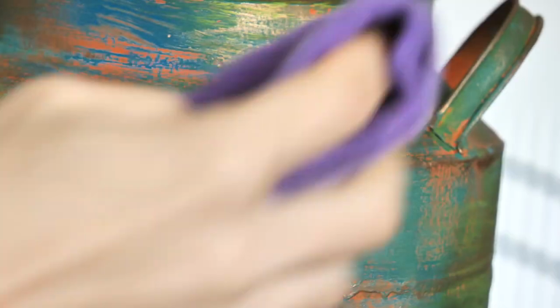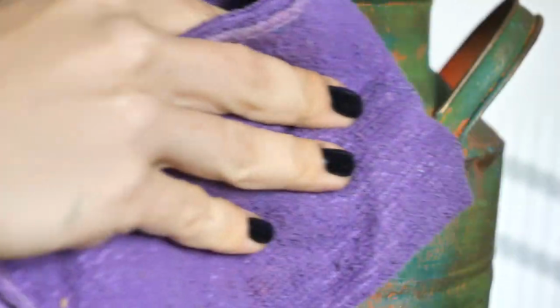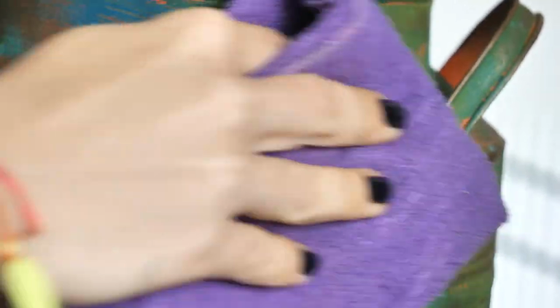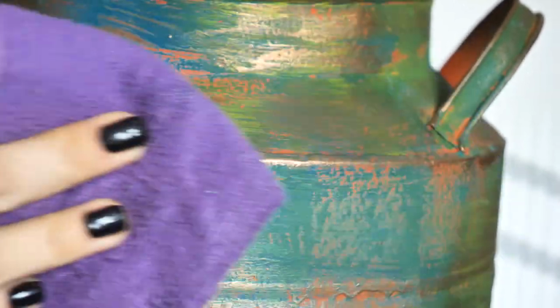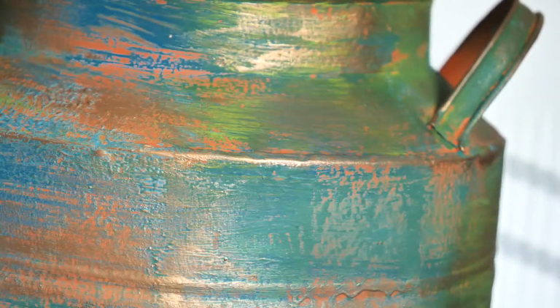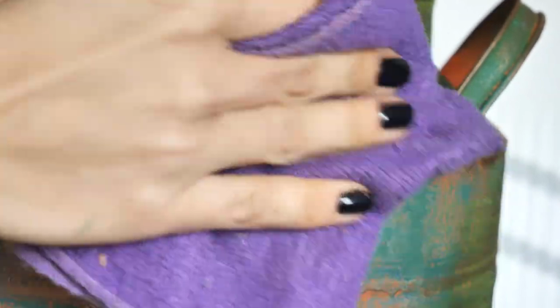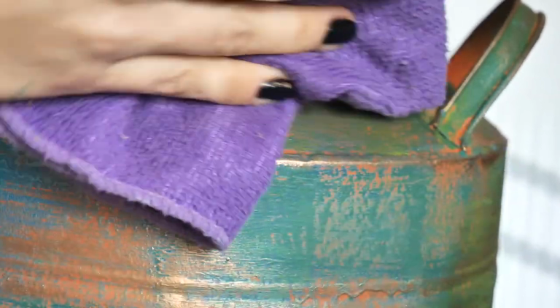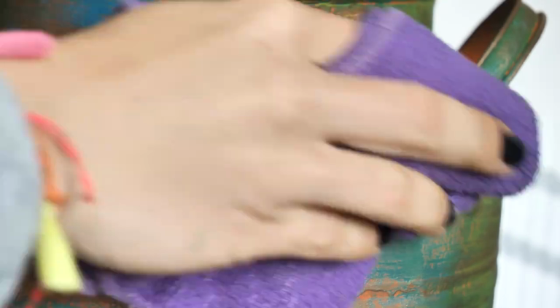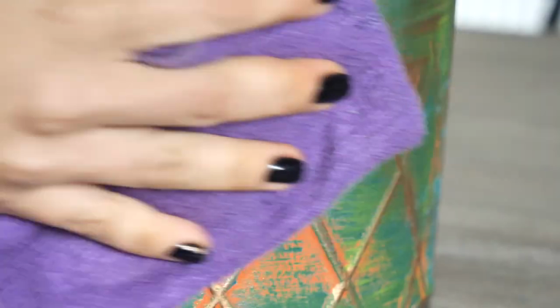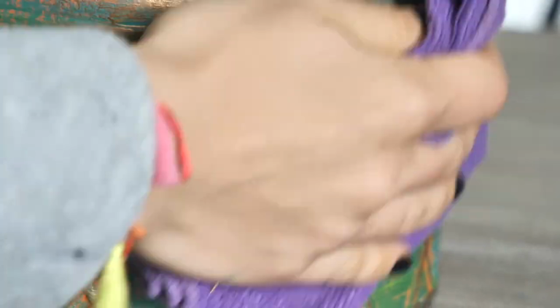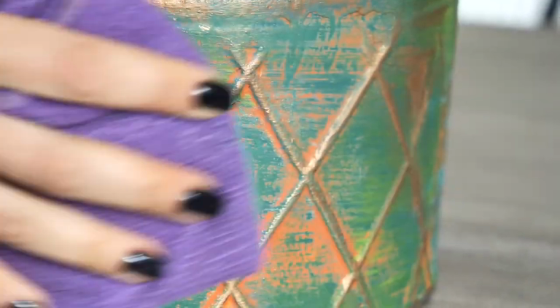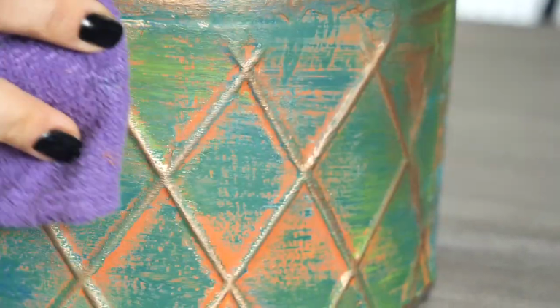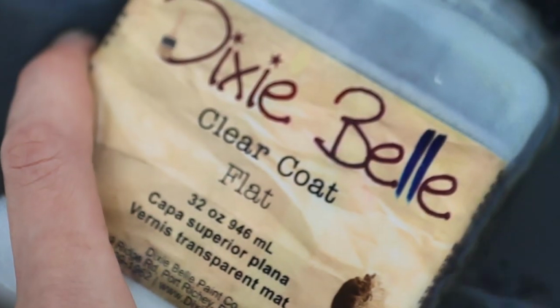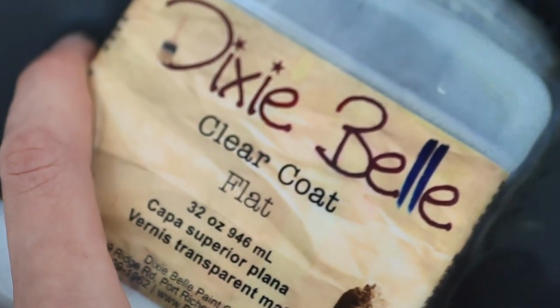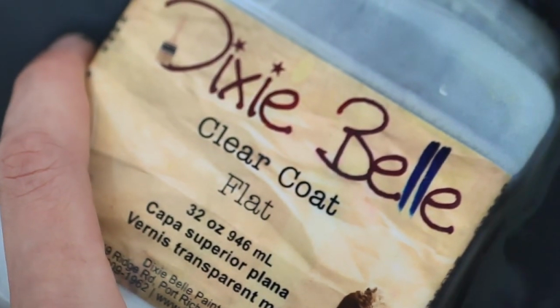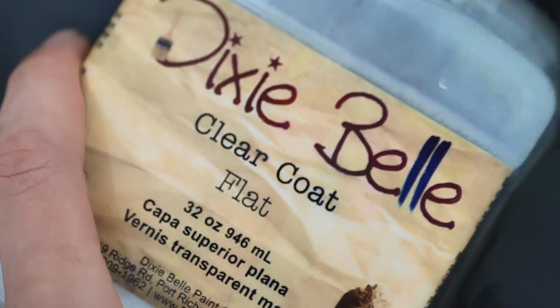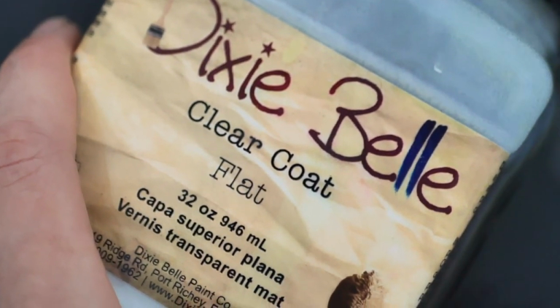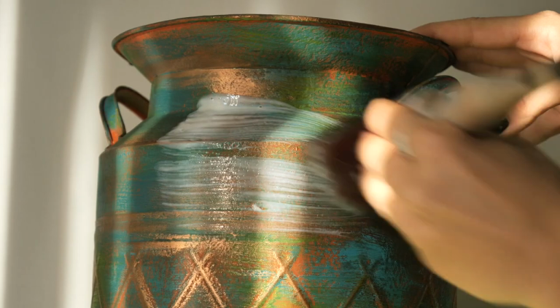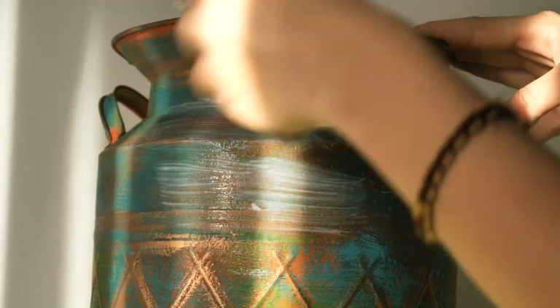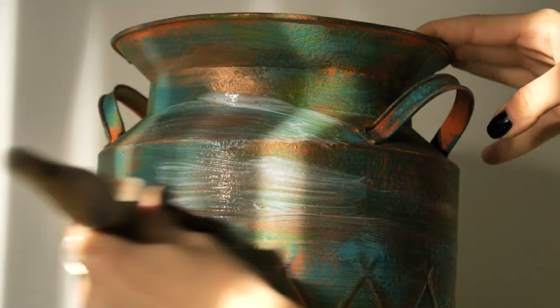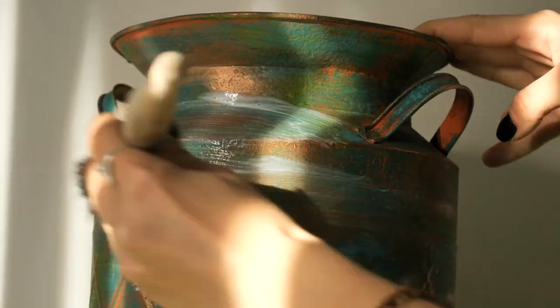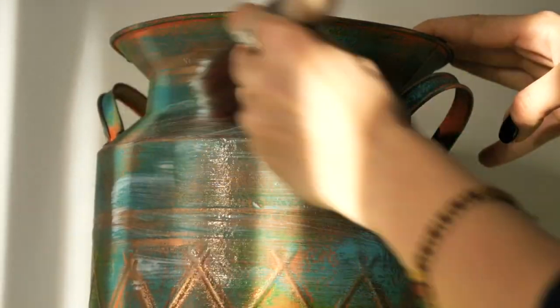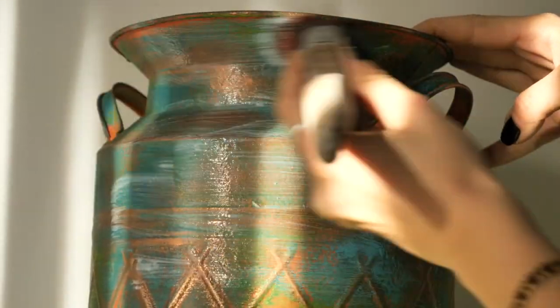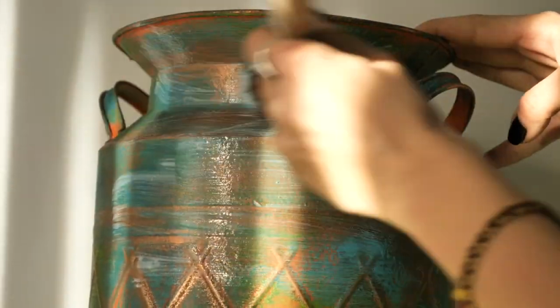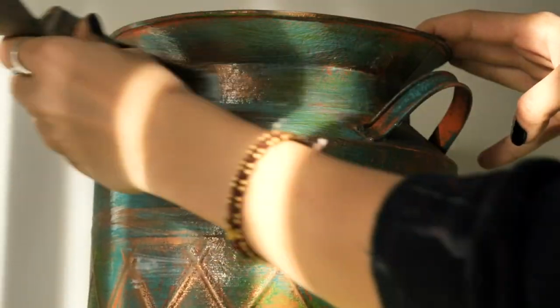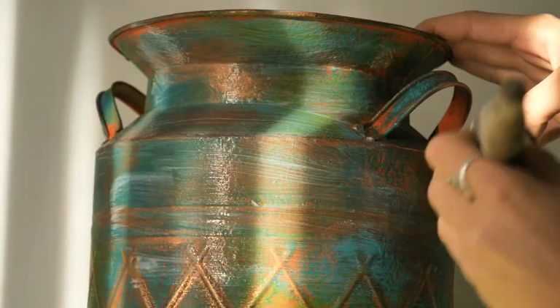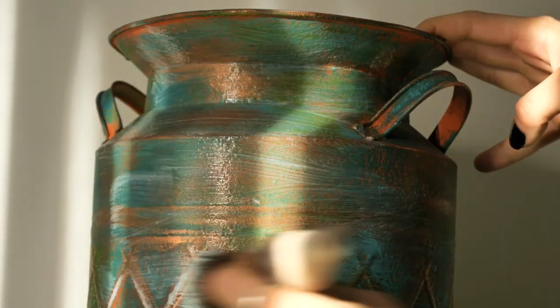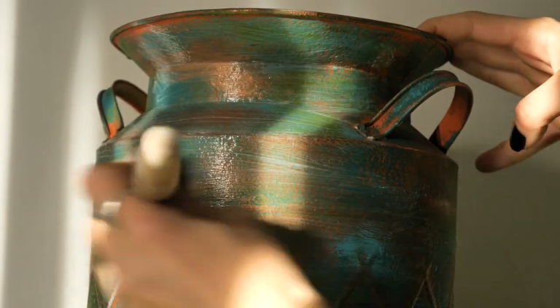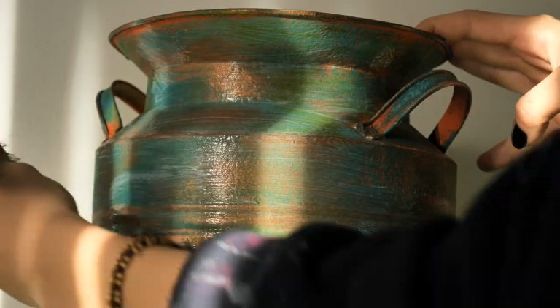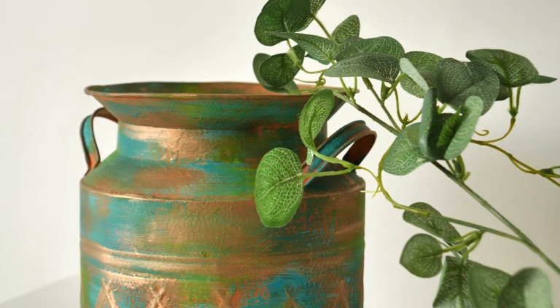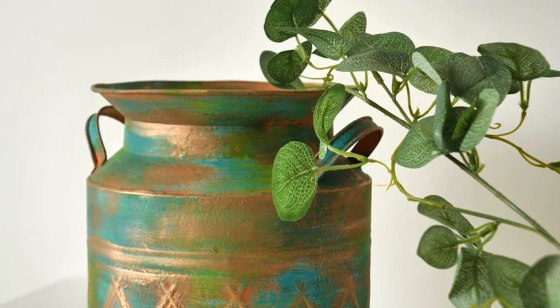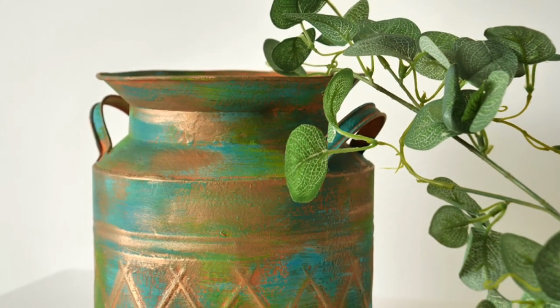In a few hours I buffed off all the excess wax, and then I sealed it with three layers of flat clear coat. And this is the final result!